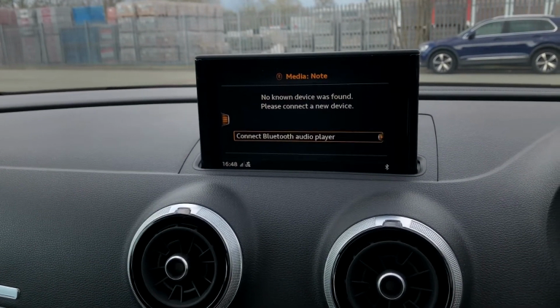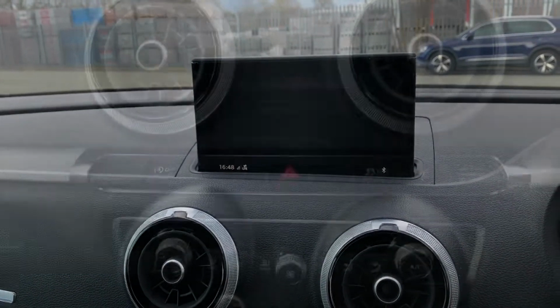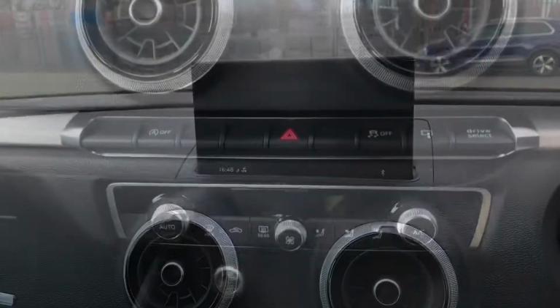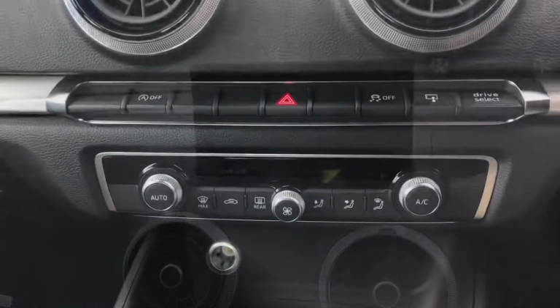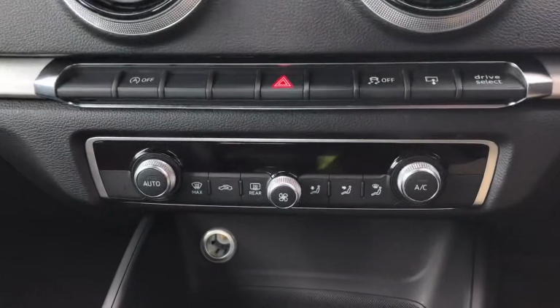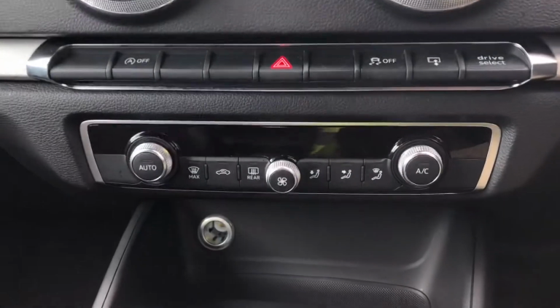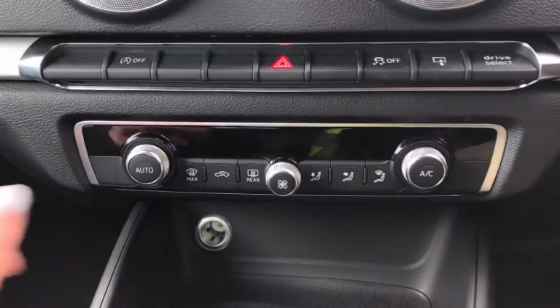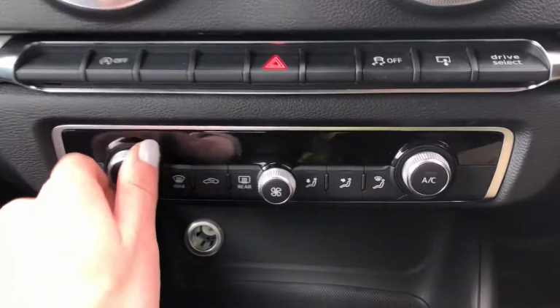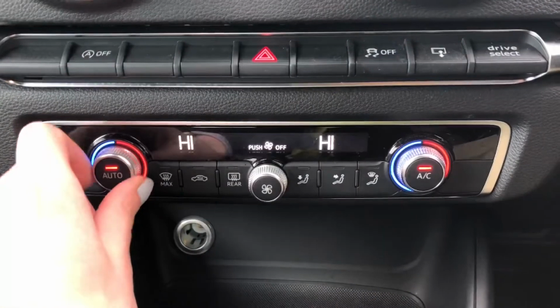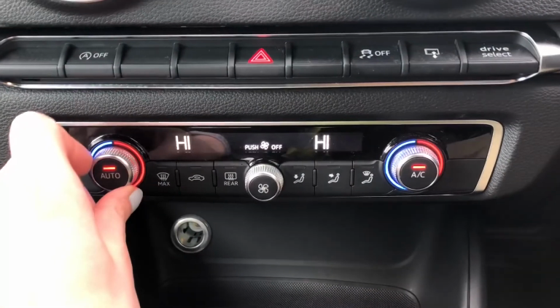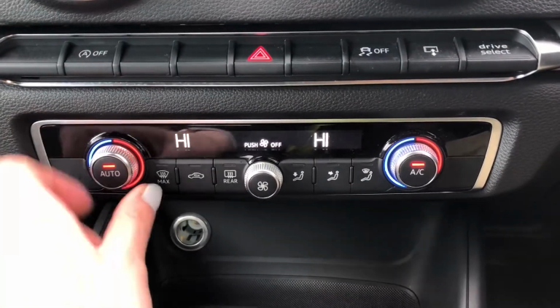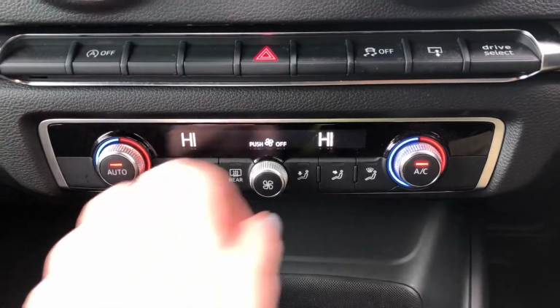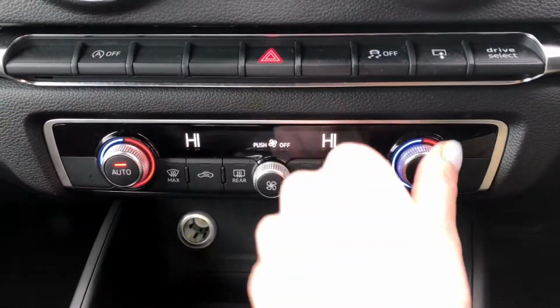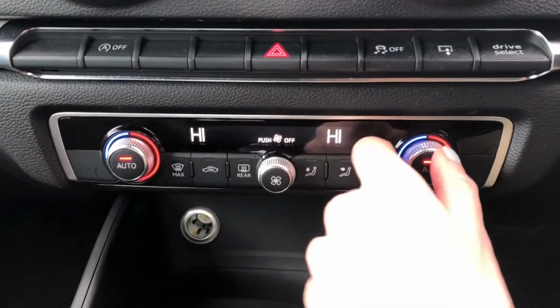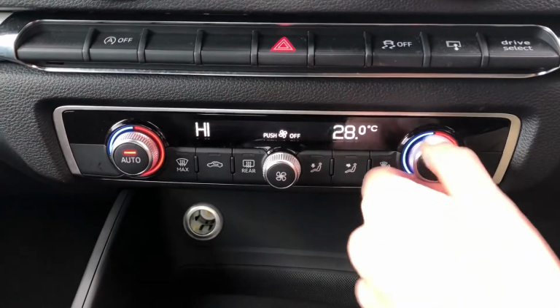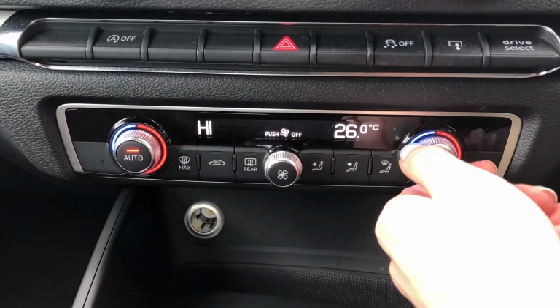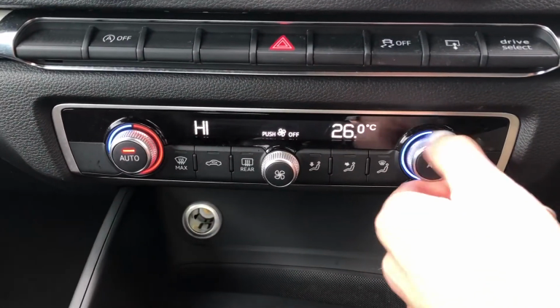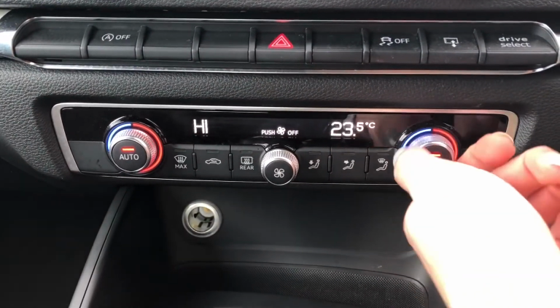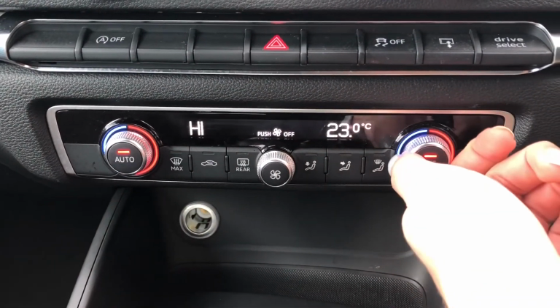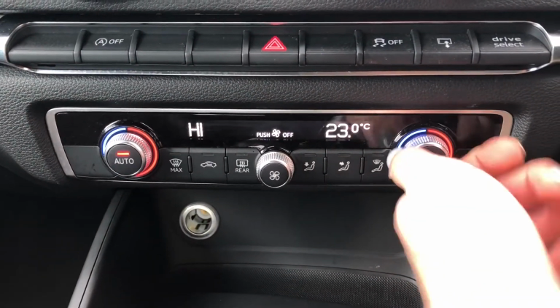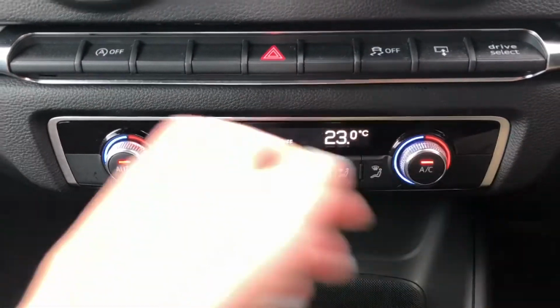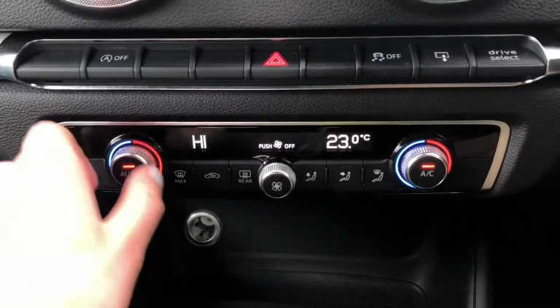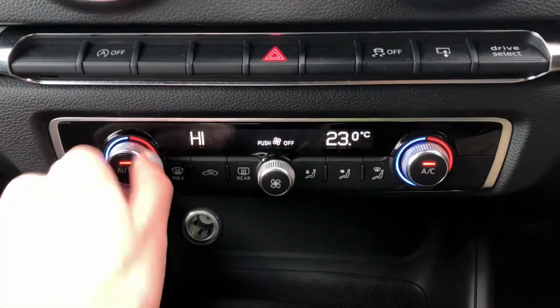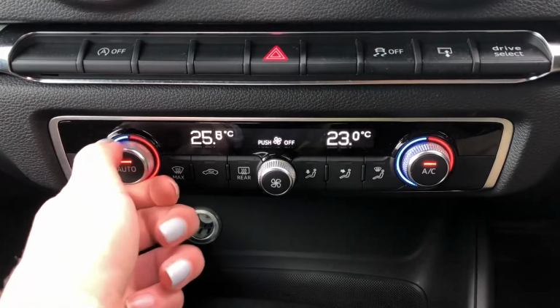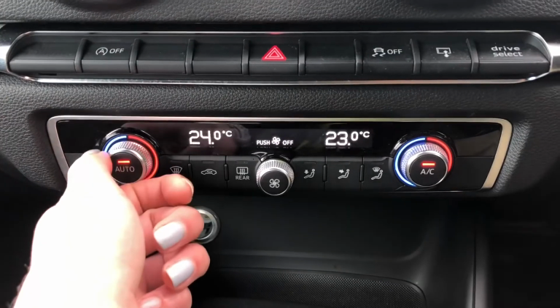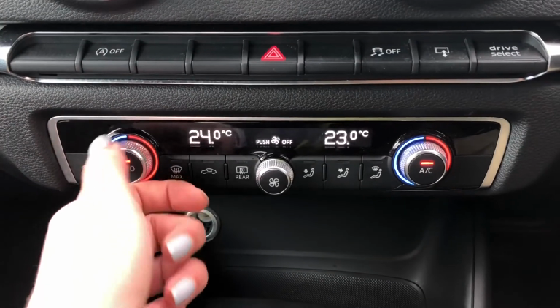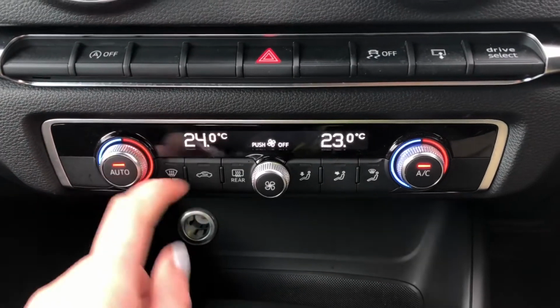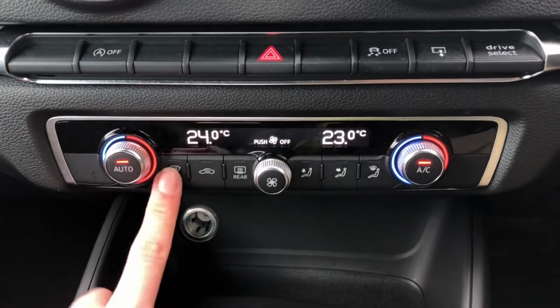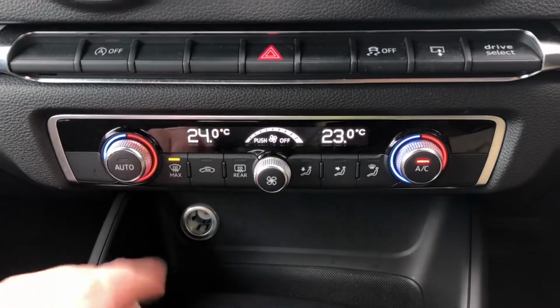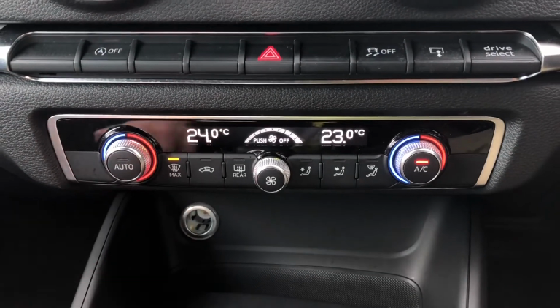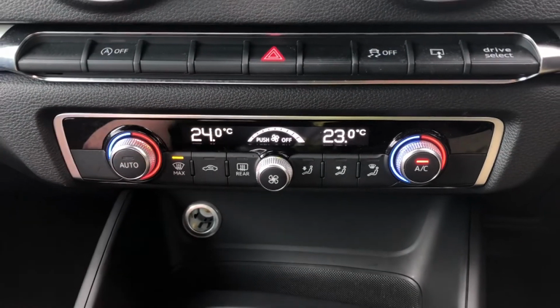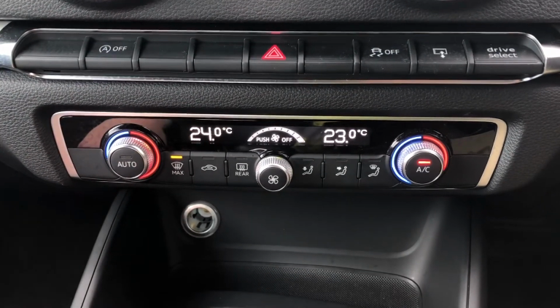Moving down, we have the controls for the dual-zone electronic climate control which is standard with this spec. You can easily change the temperature or fan speed on the move with these large, easy-to-access switches.